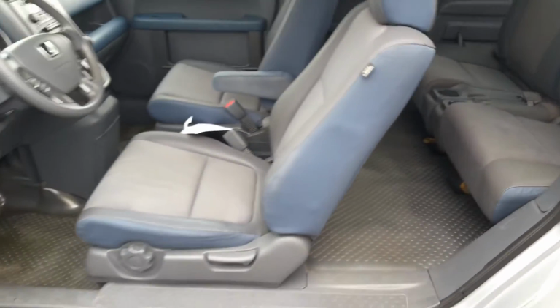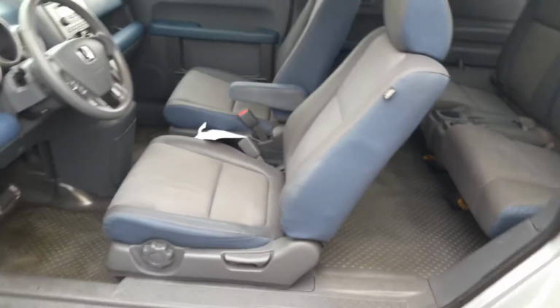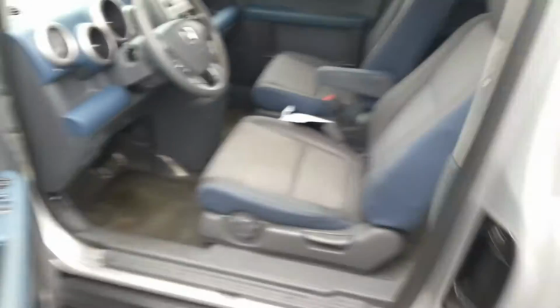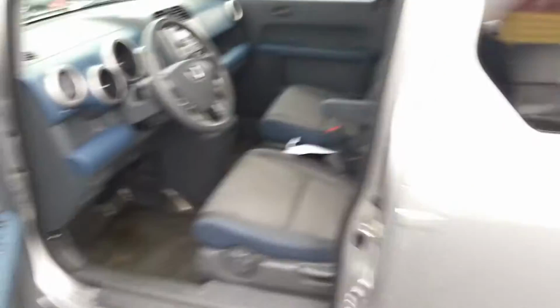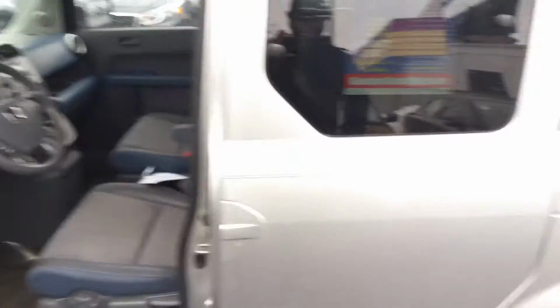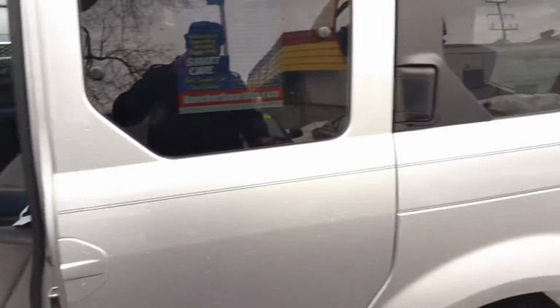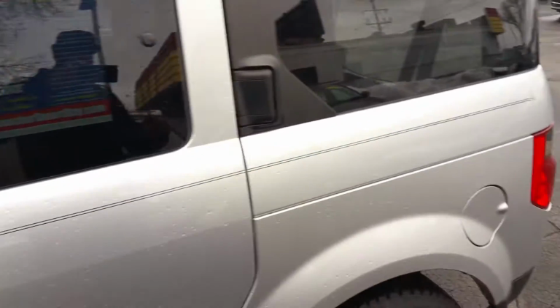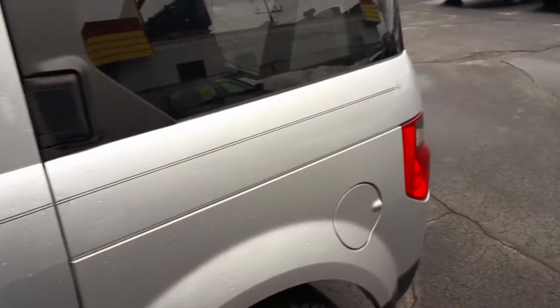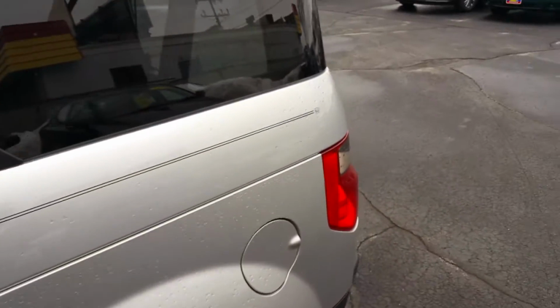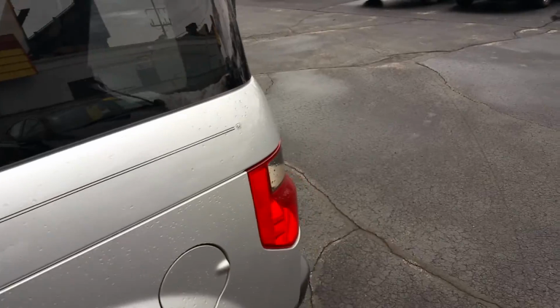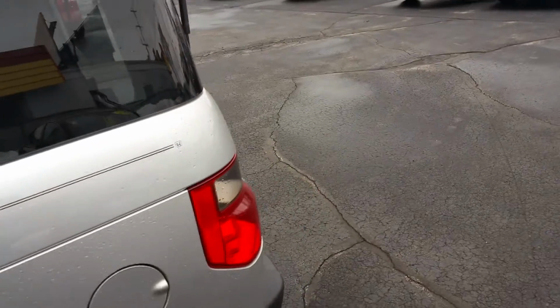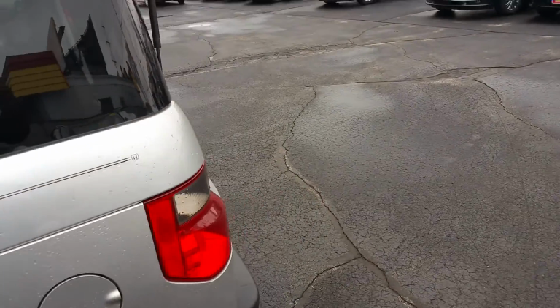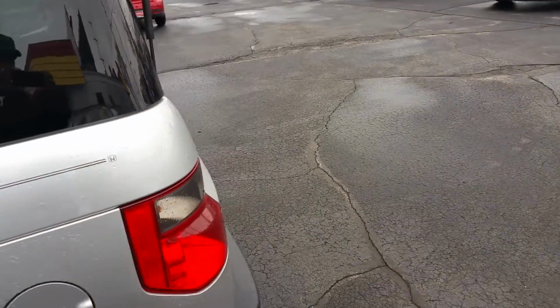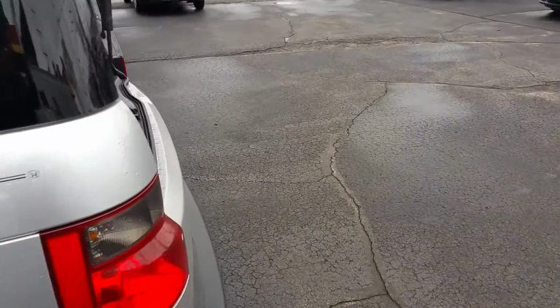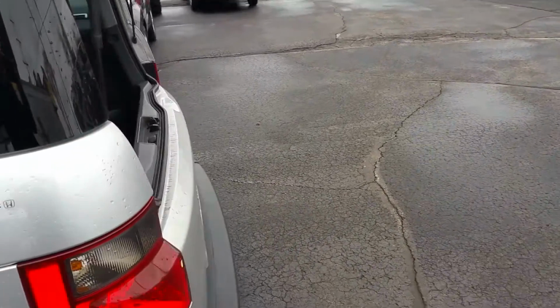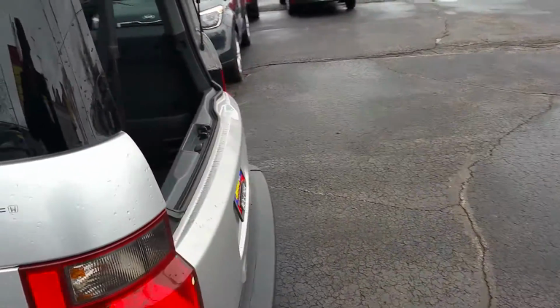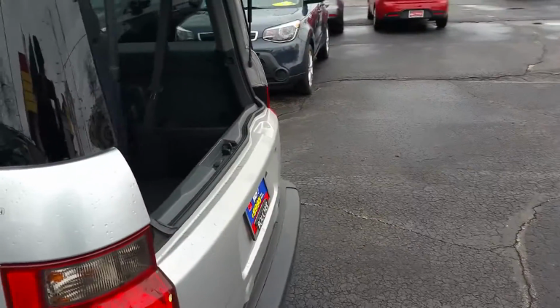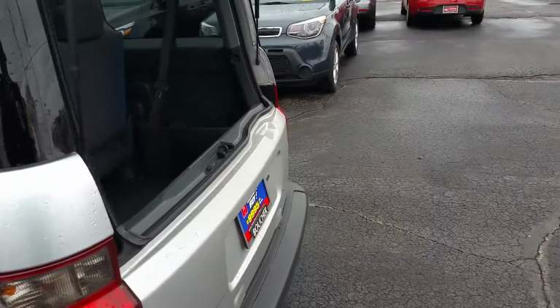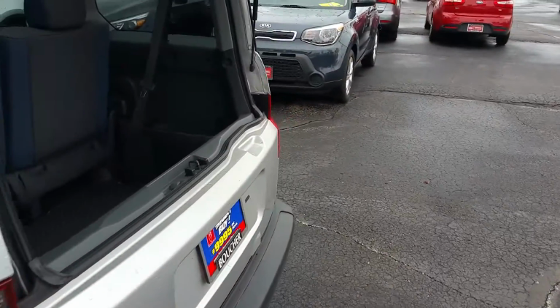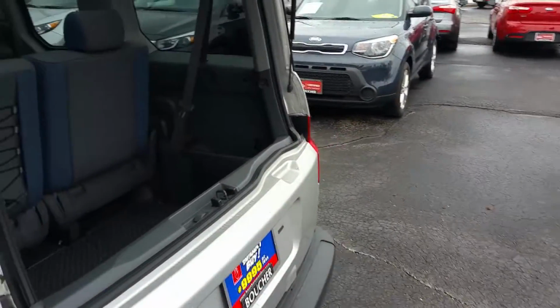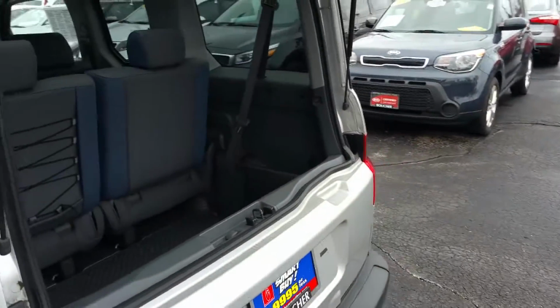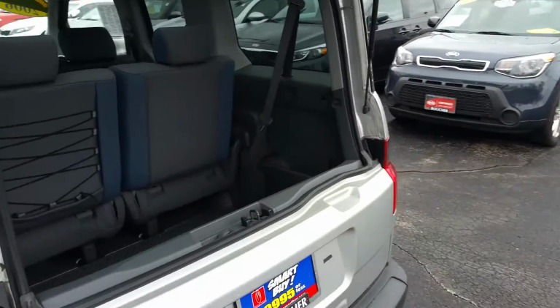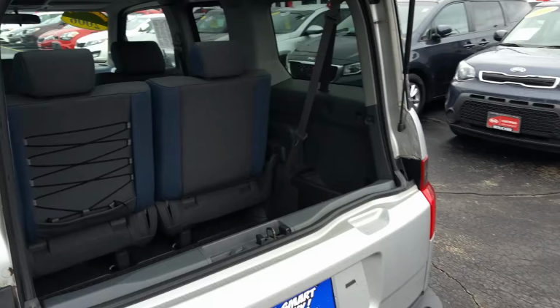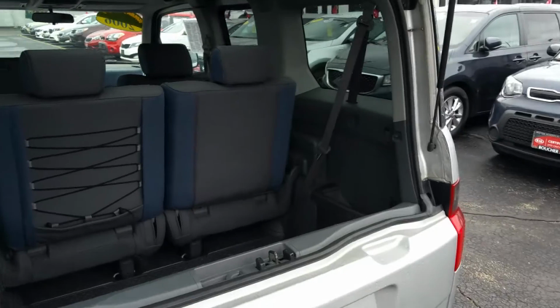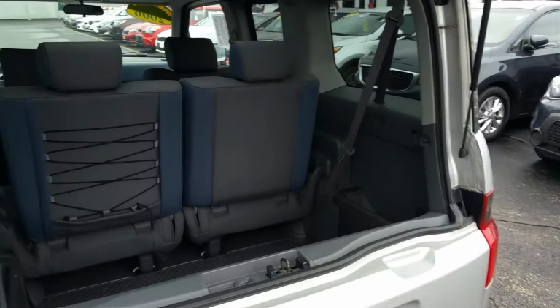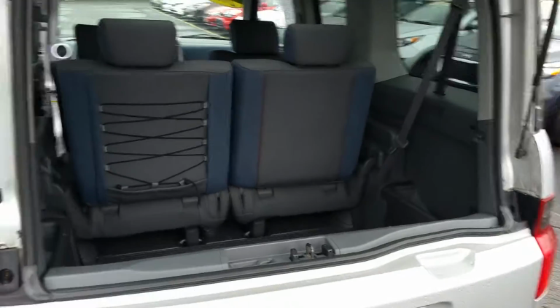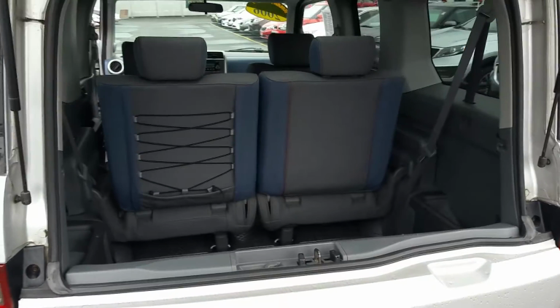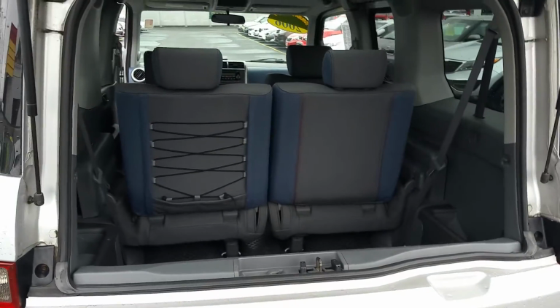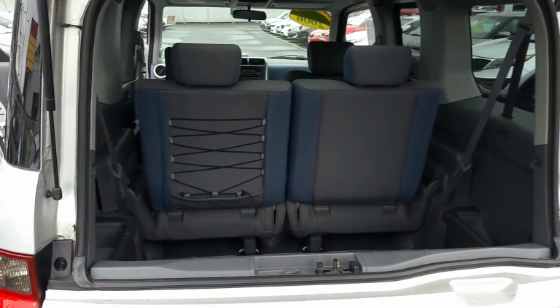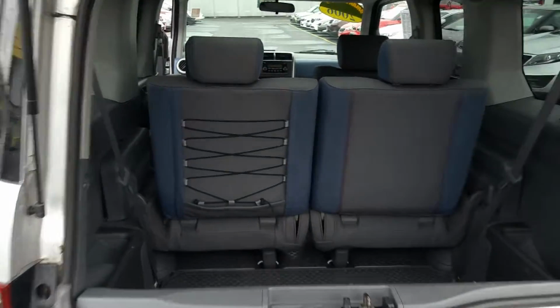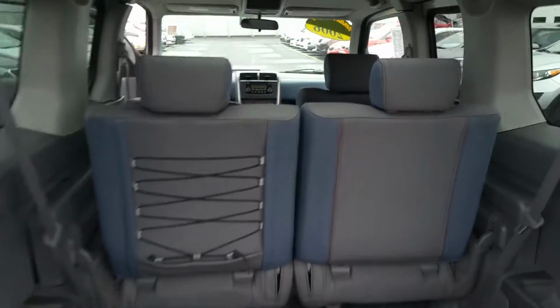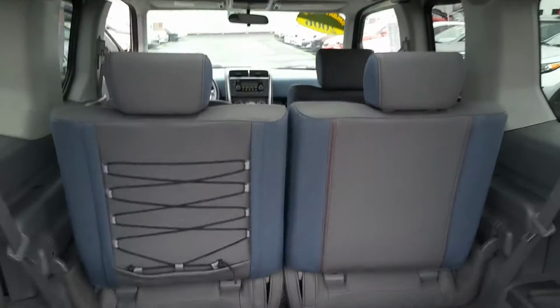This one was also just reduced — it's priced to sell, very competitive with the market out there. Not another one in the 113-mile range that's priced as aggressive as this one. So this is going to go pretty quick.